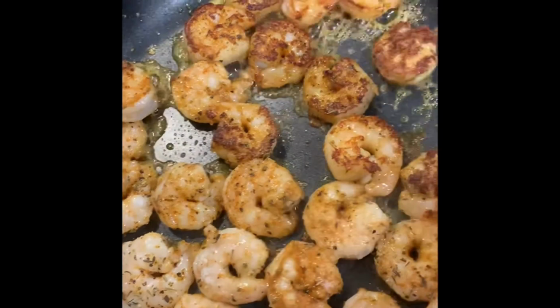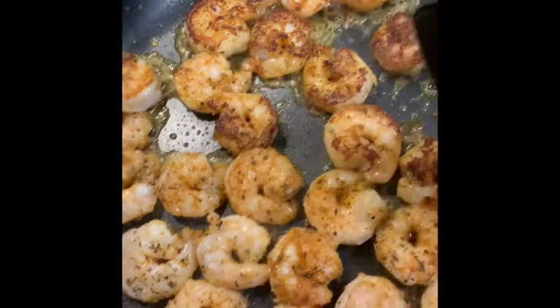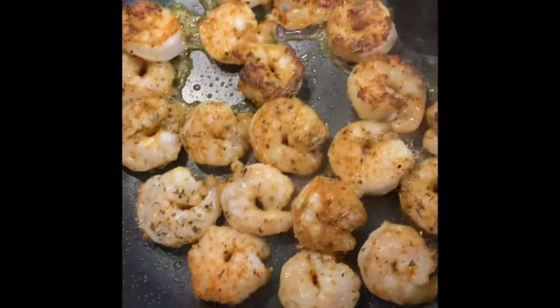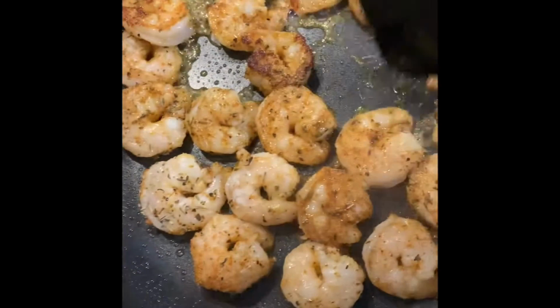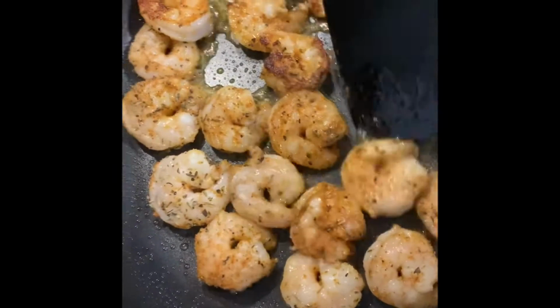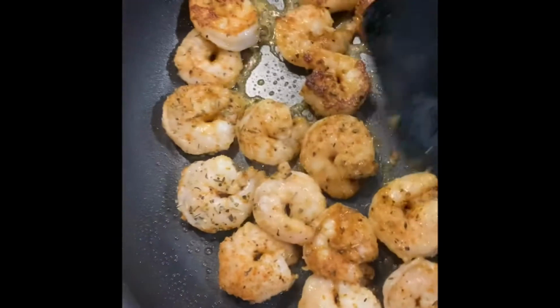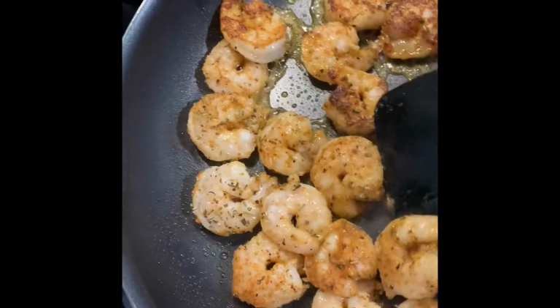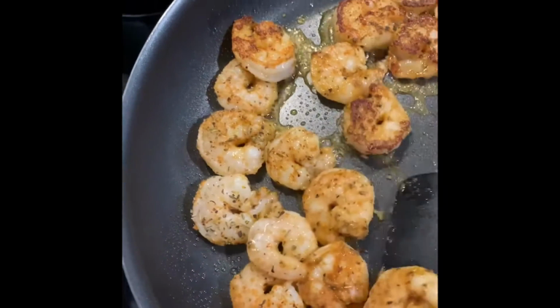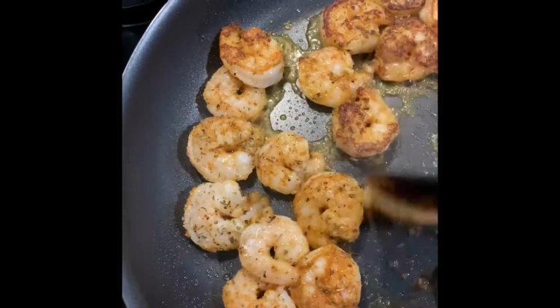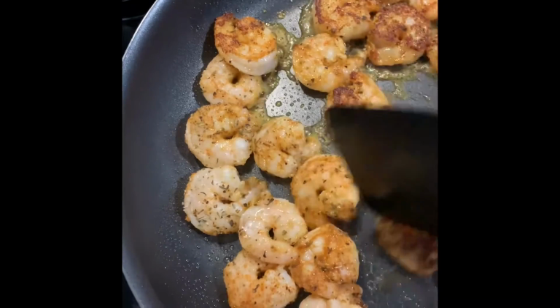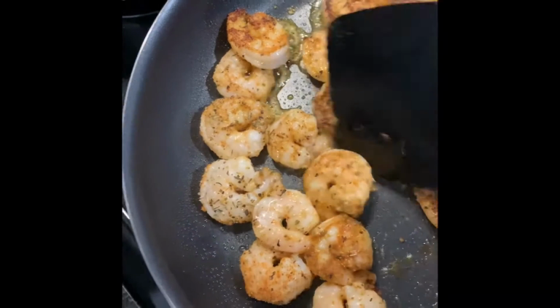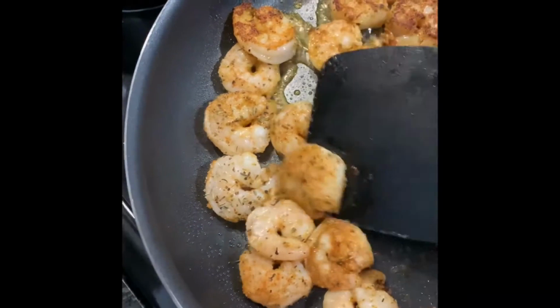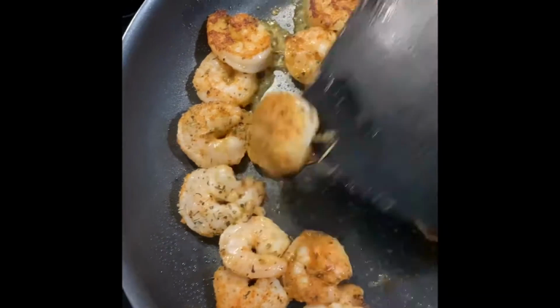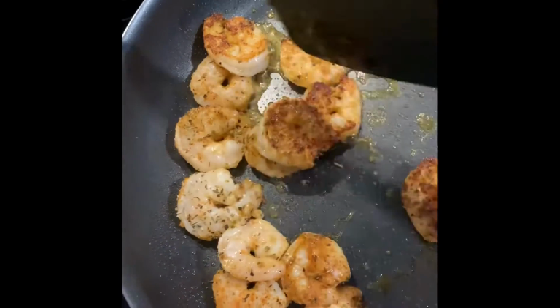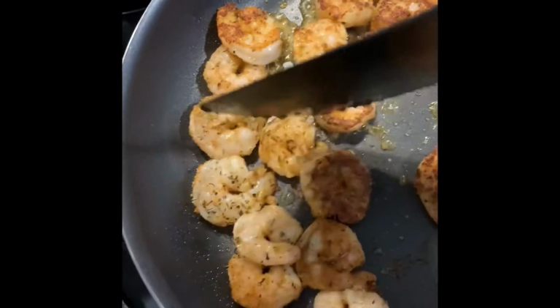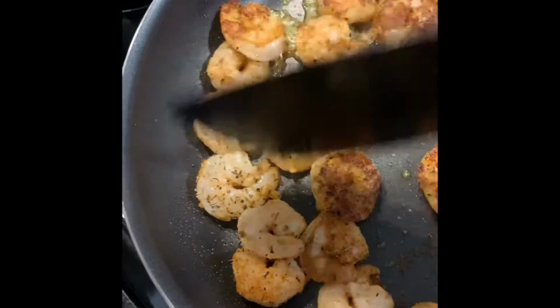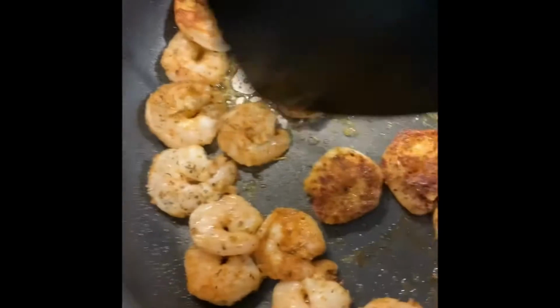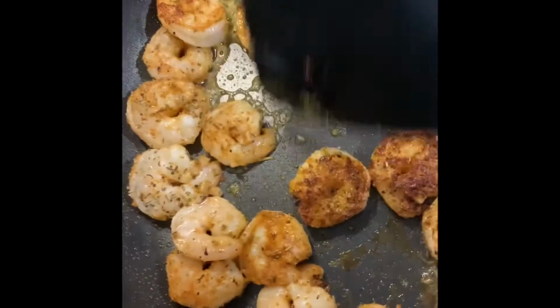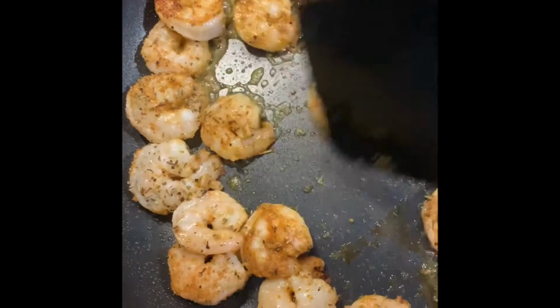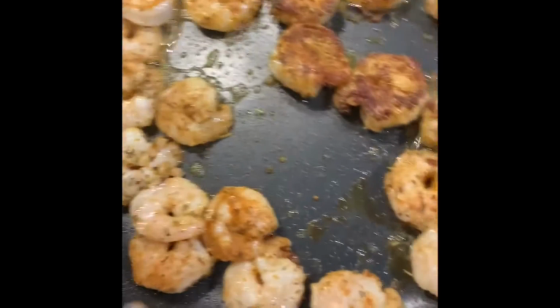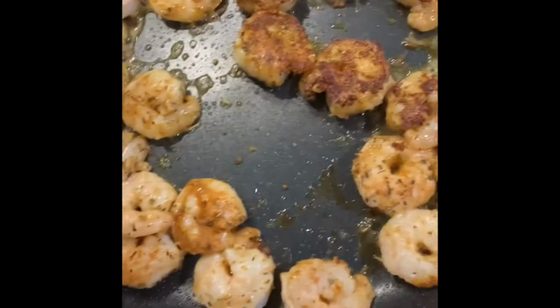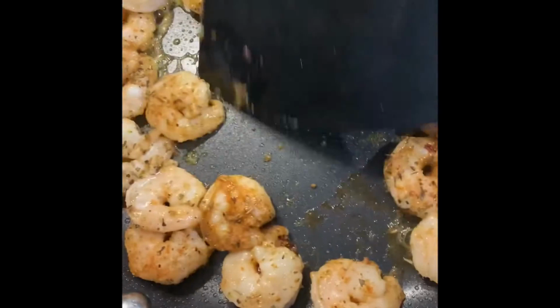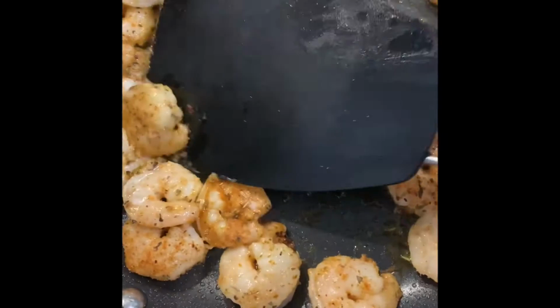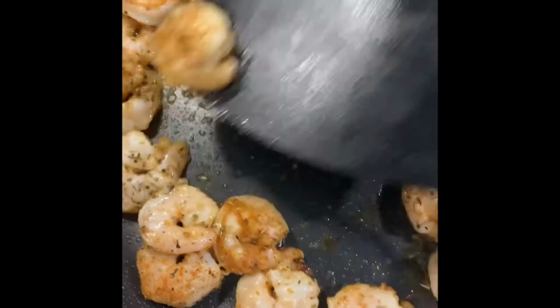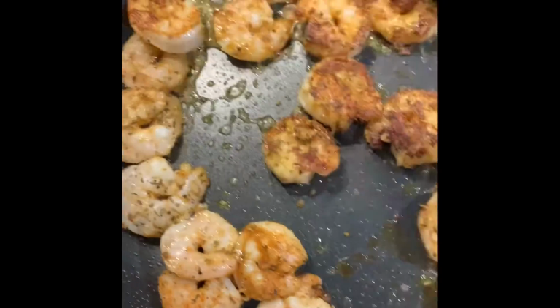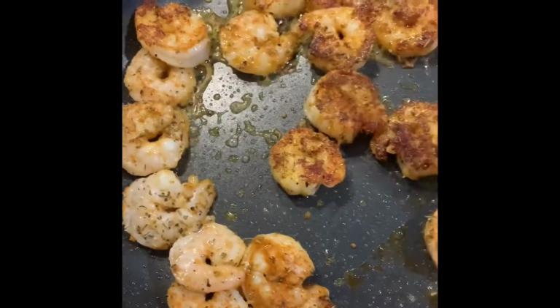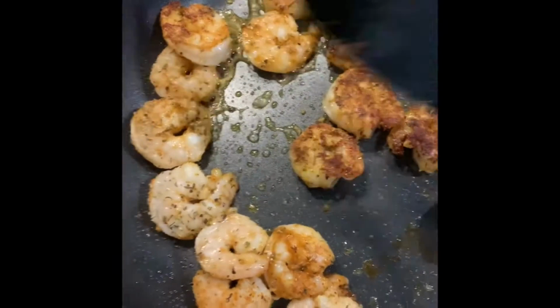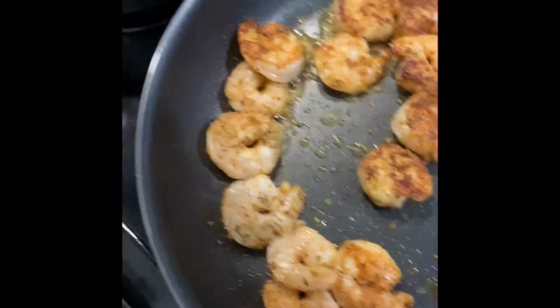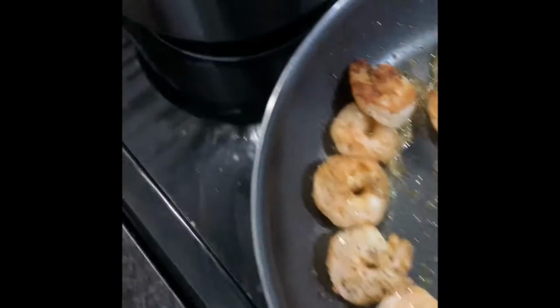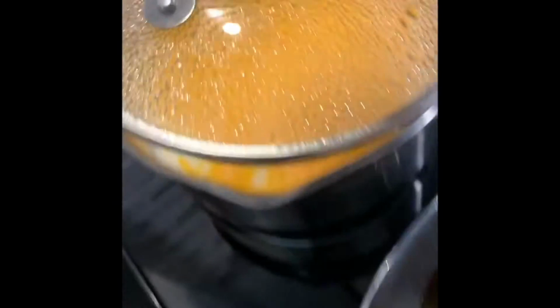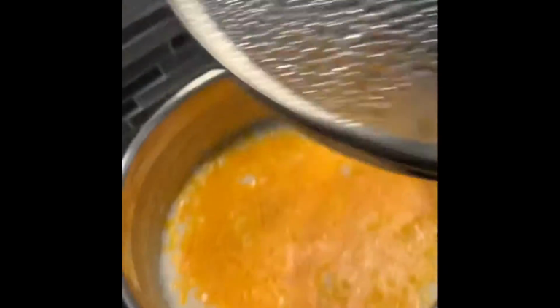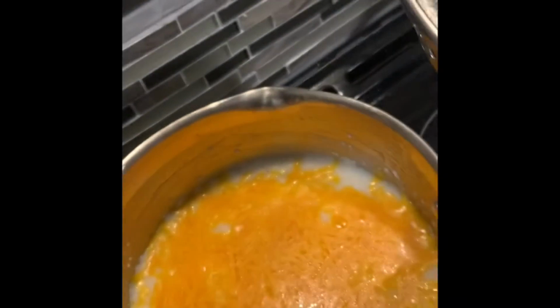Once they're seared, you turn this skillet off and just let the residual heat cook it, because you don't want it to taste rubbery. This shrimp is going to go for our shrimp and grits that we have over here.